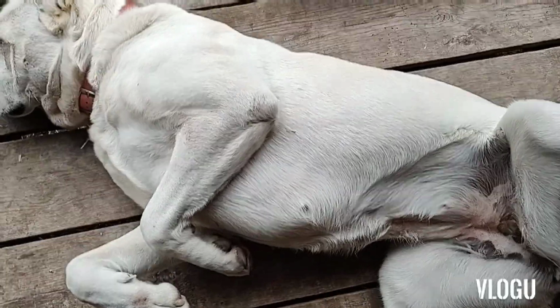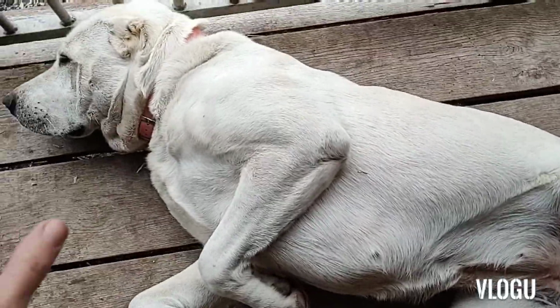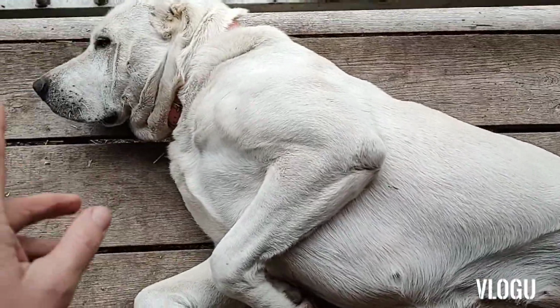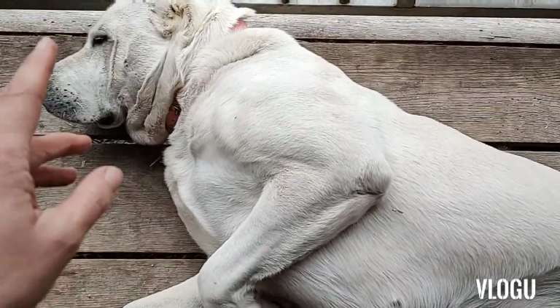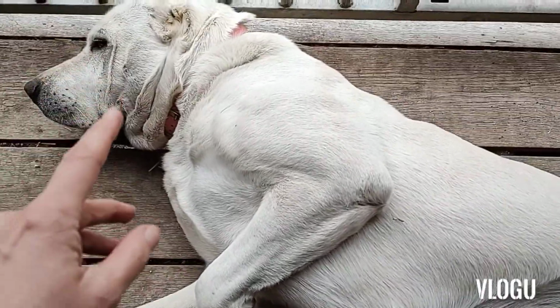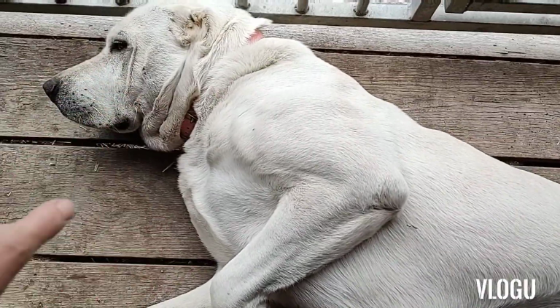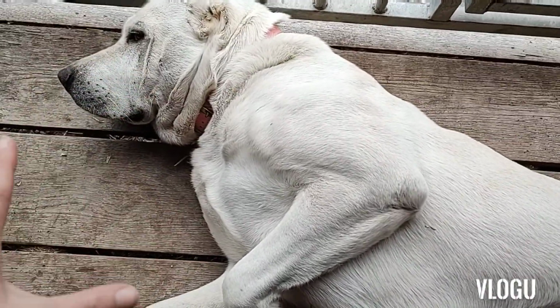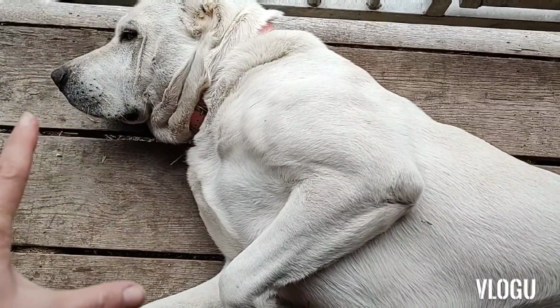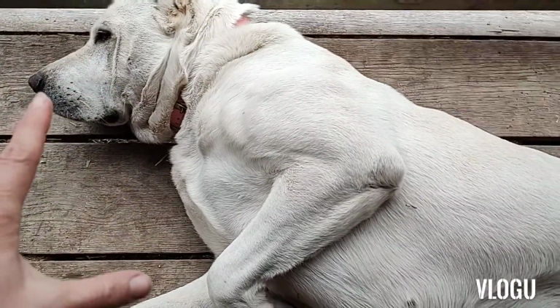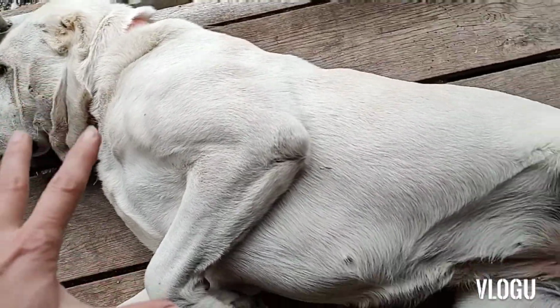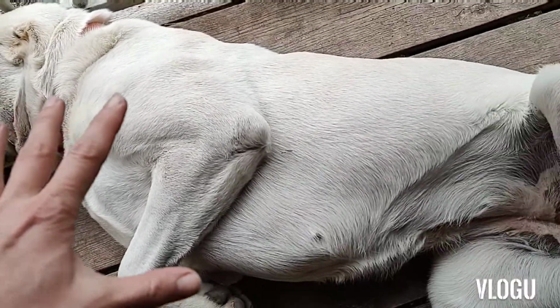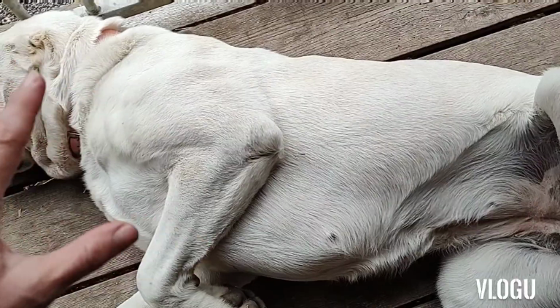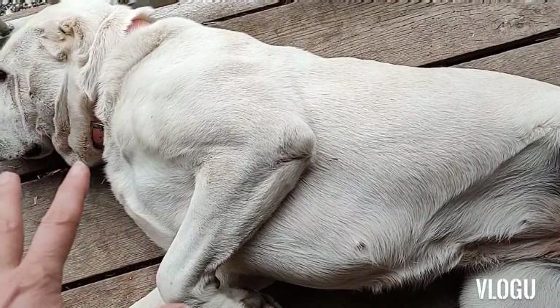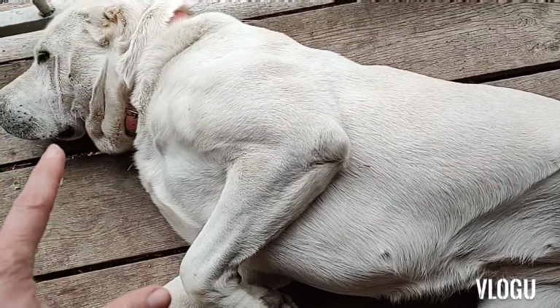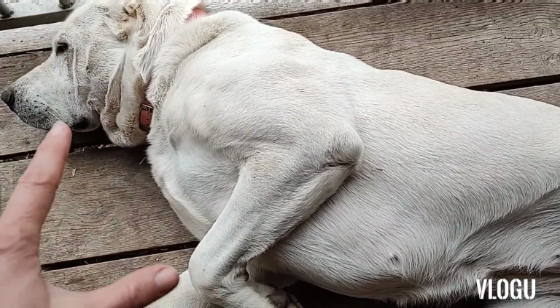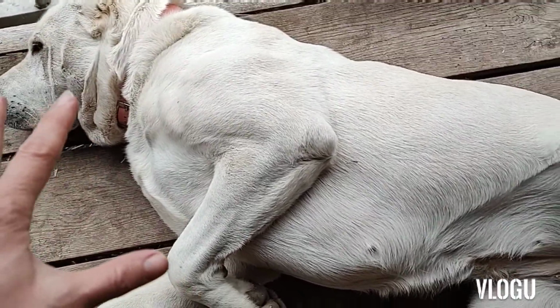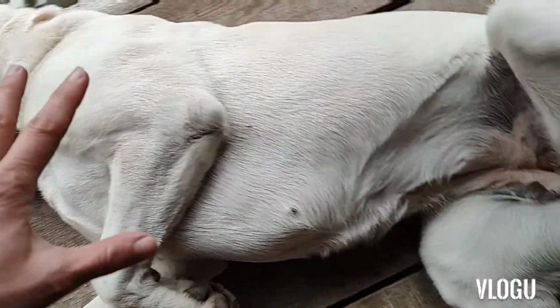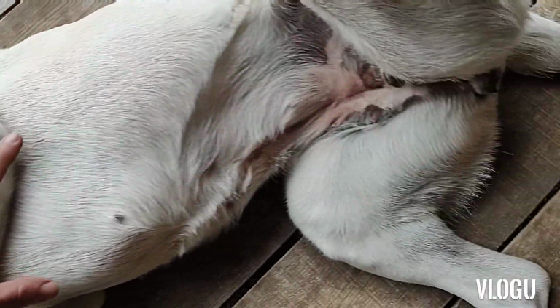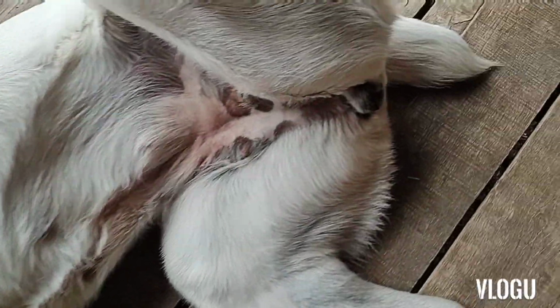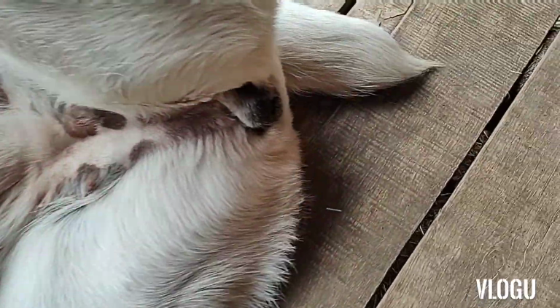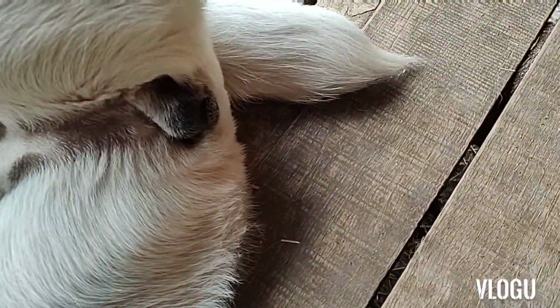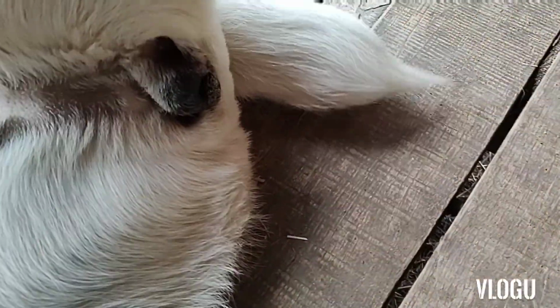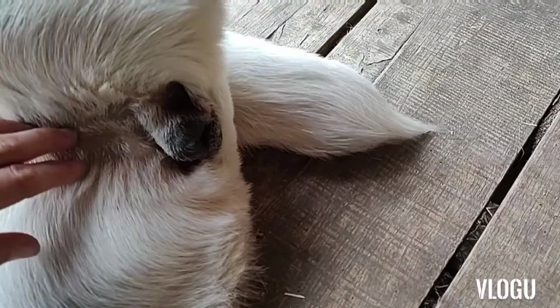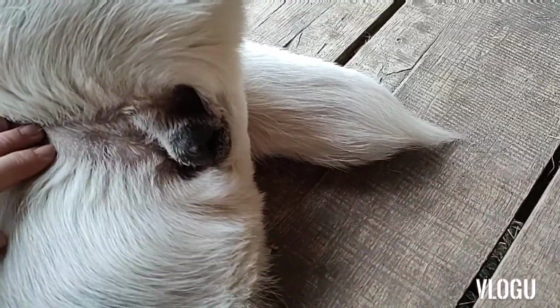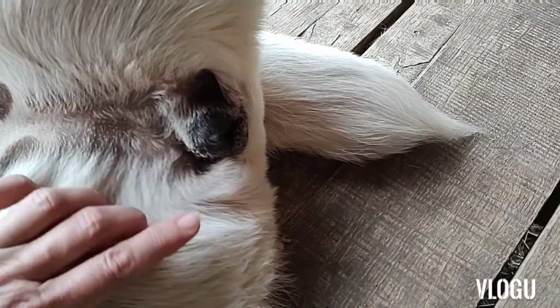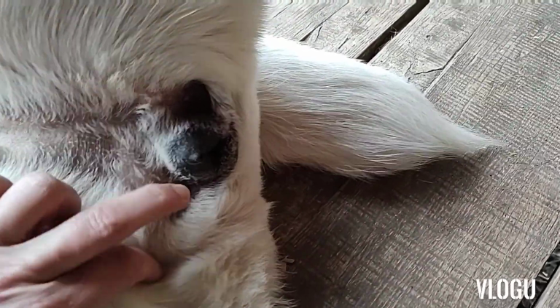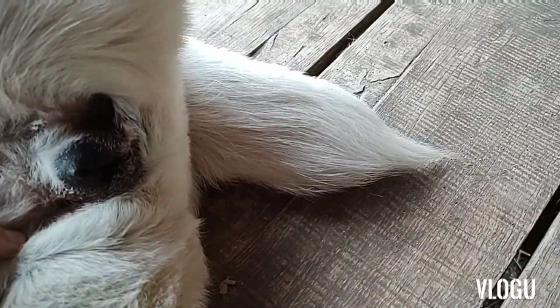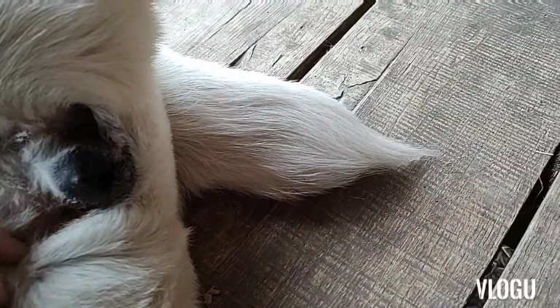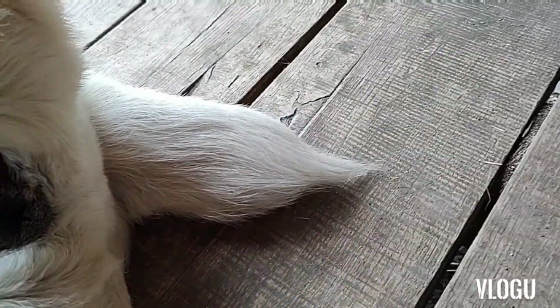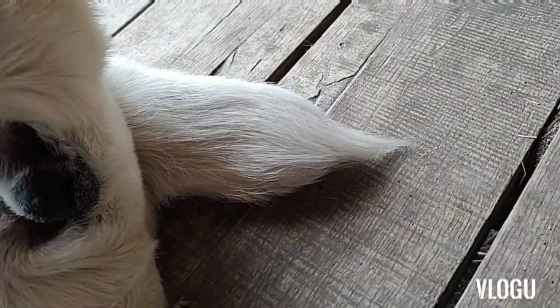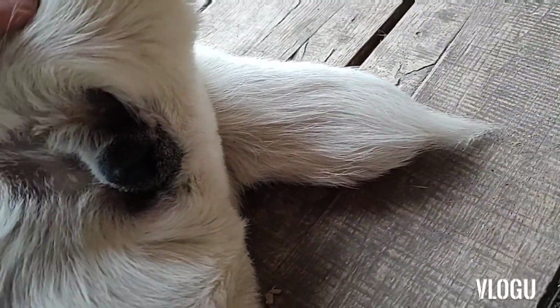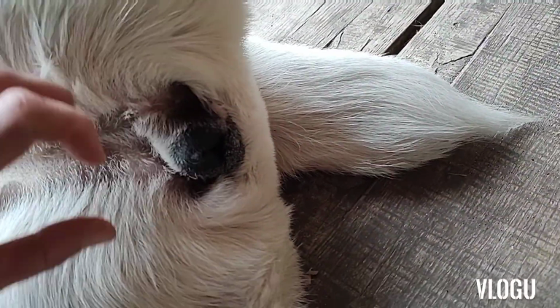I want to show the difference with a vulva on a dog who has had a heat. This is a normal size, and how it should look — it should be visible under the tail of the dog.